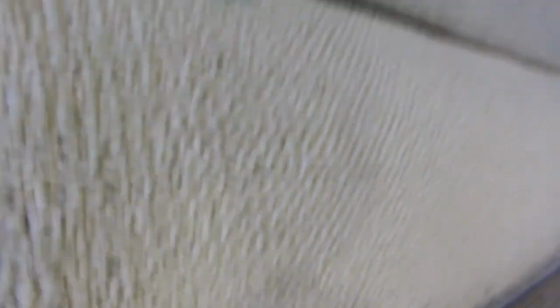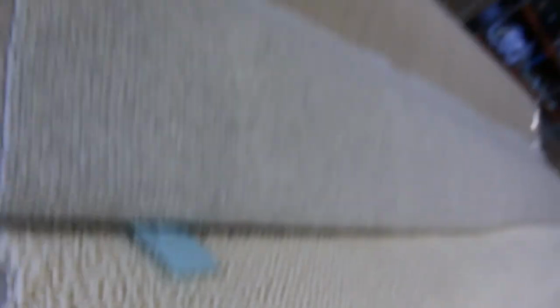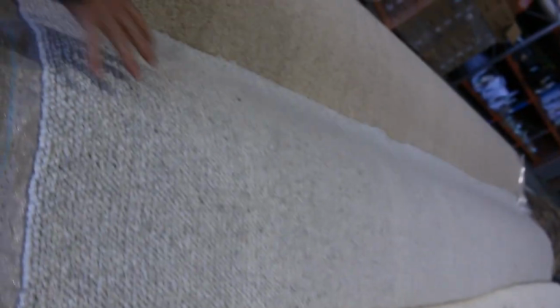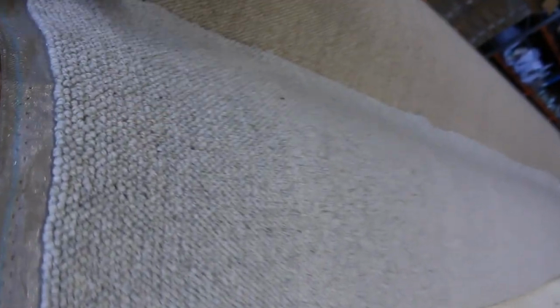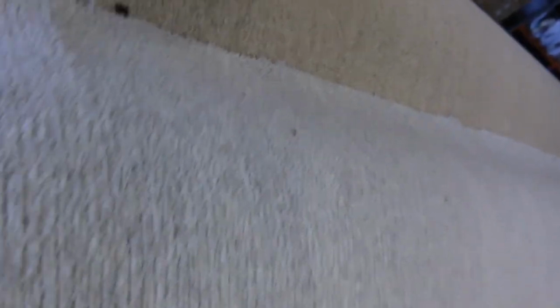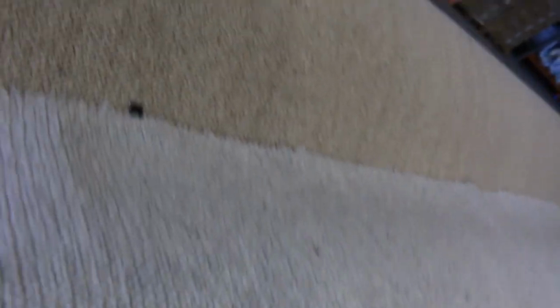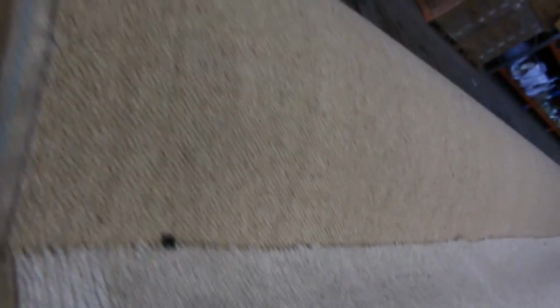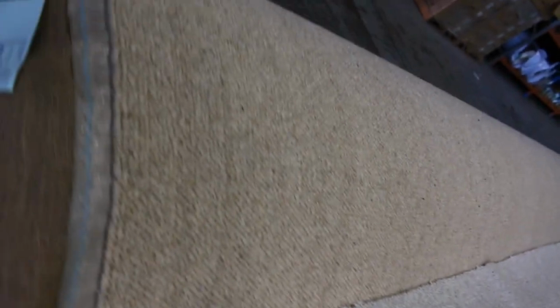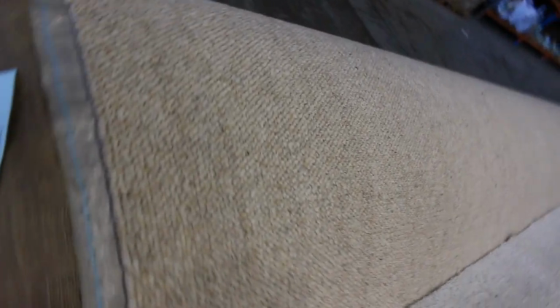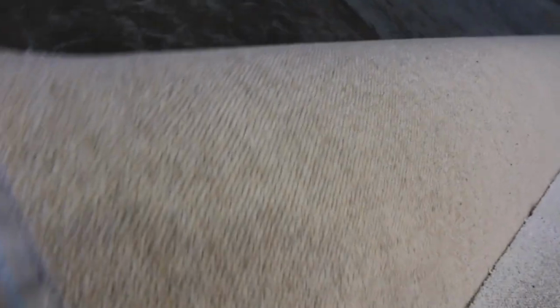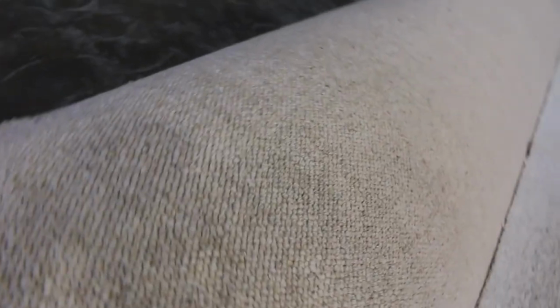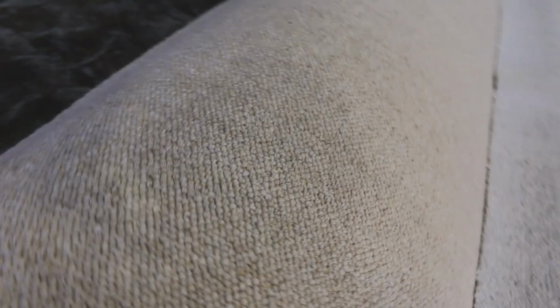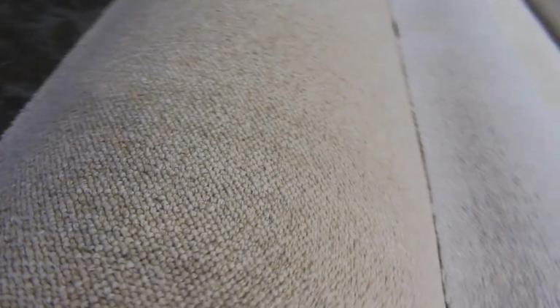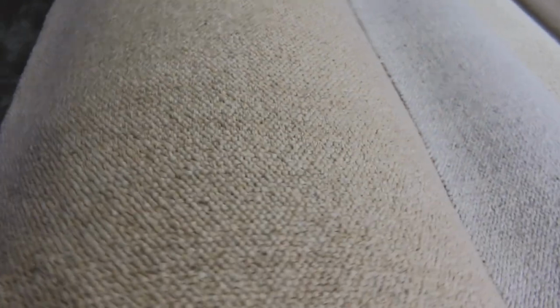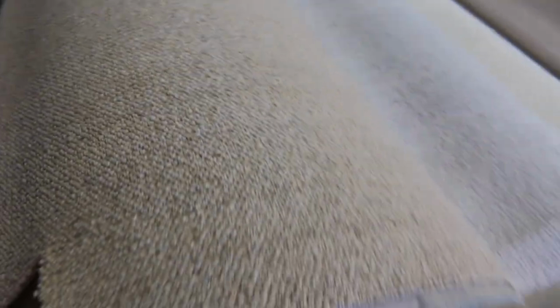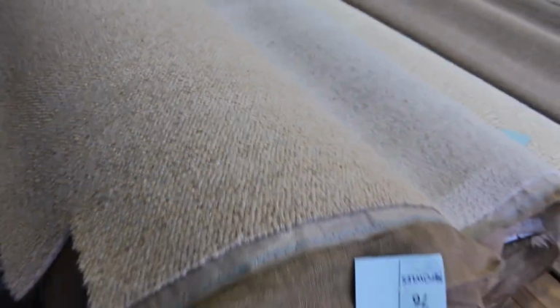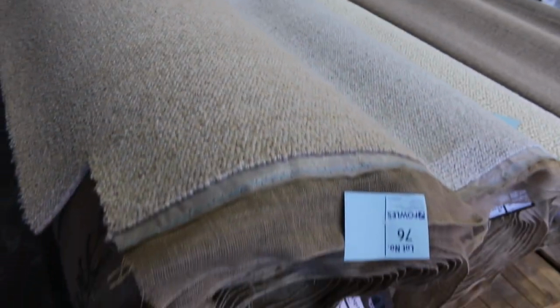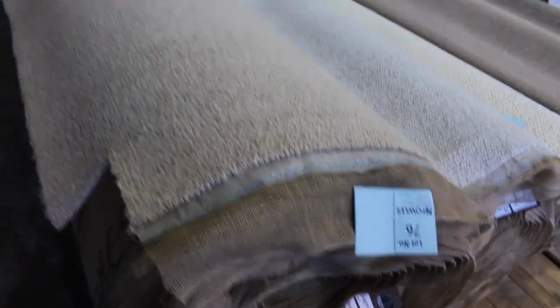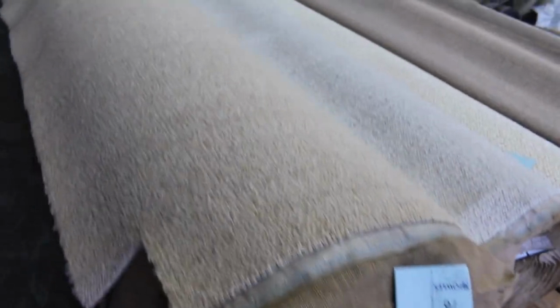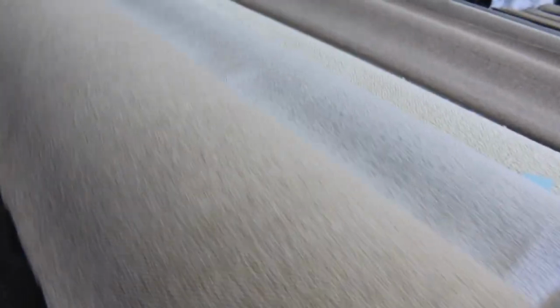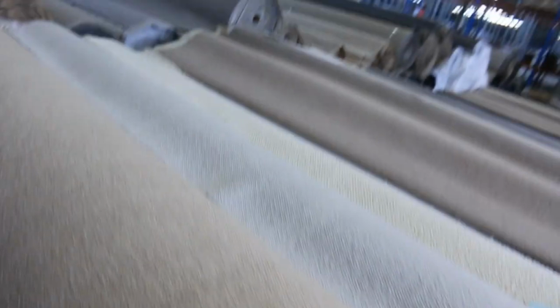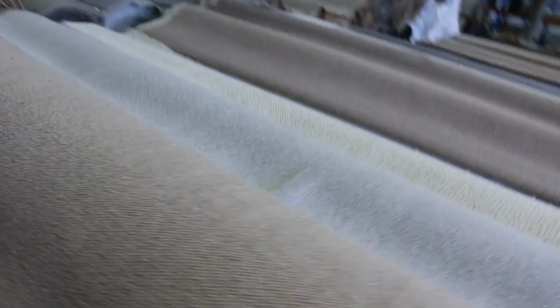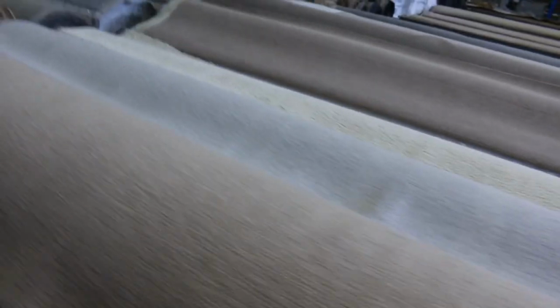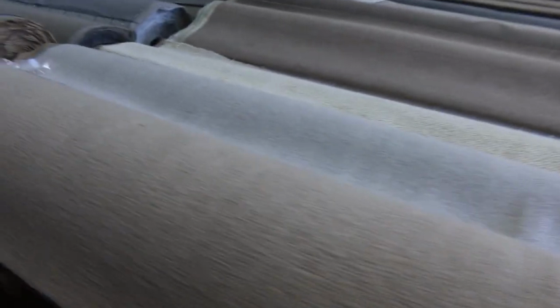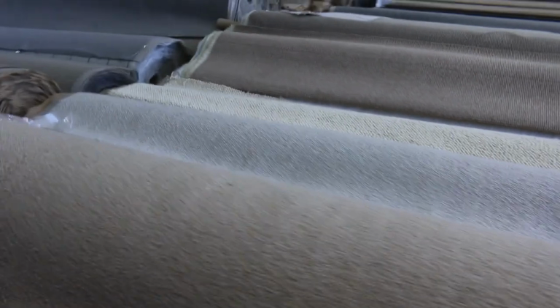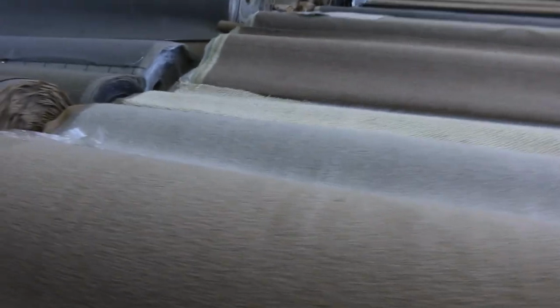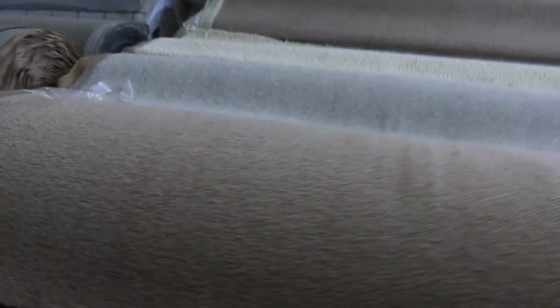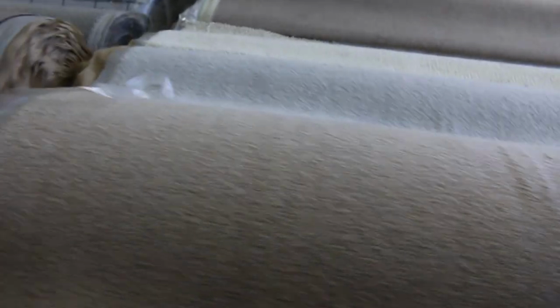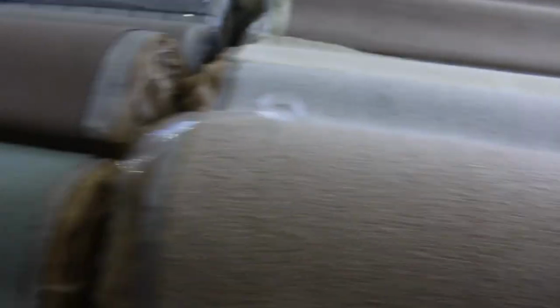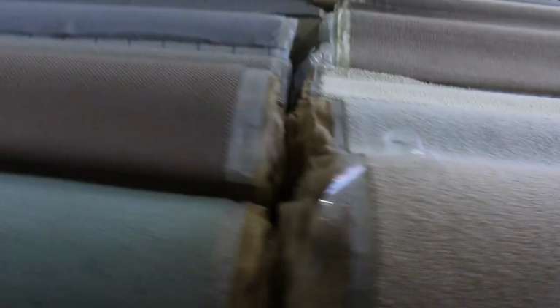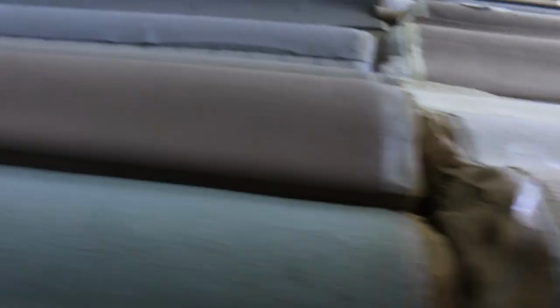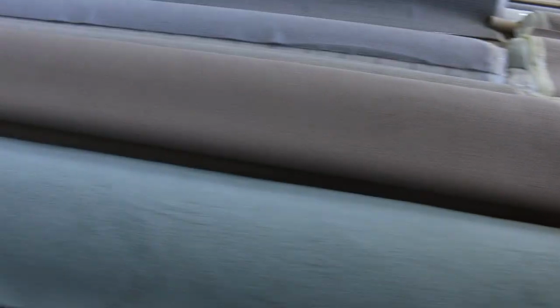Some nice wool loop piles there also on the end — have a look at those. Nice quantities here: we've got 30 metres in one of those rolls and the other one is 20, so that'll probably sell for around about $40 or $50 a metre, being pure wool.